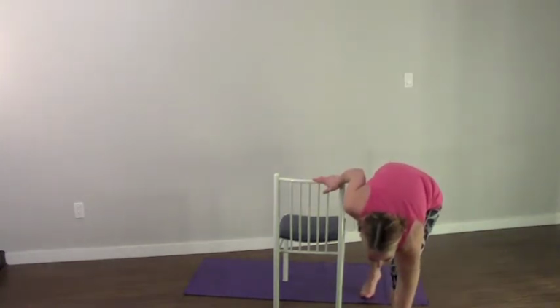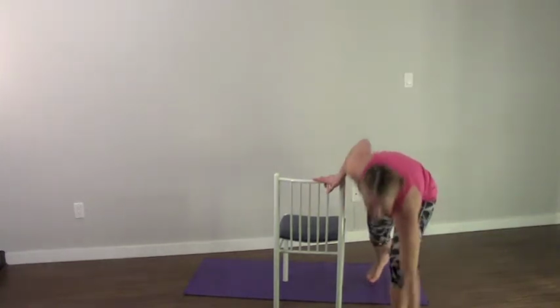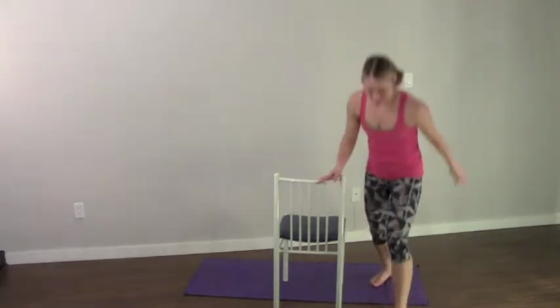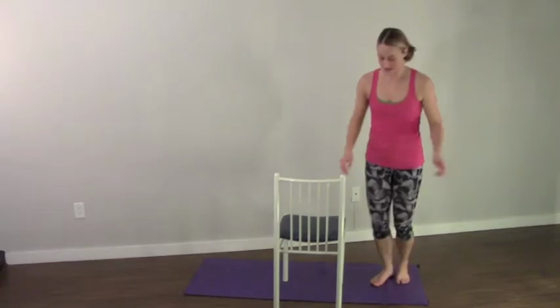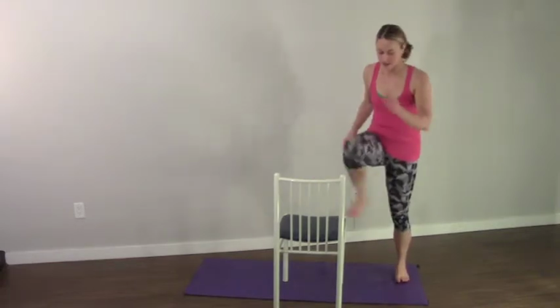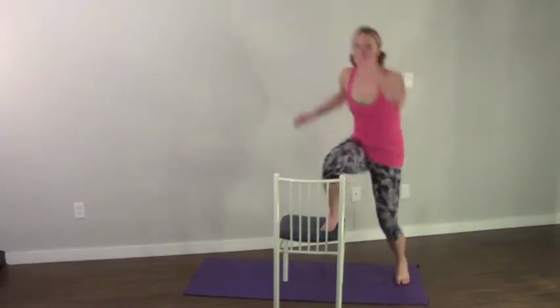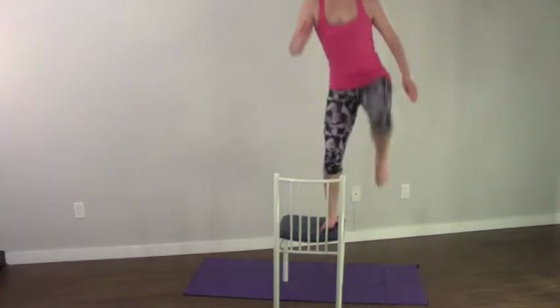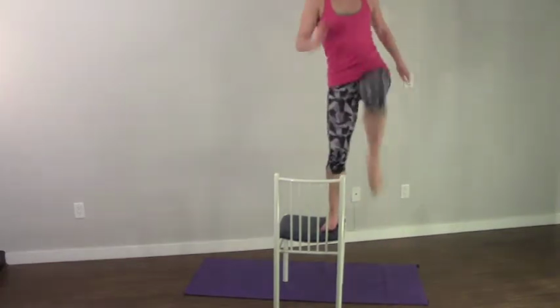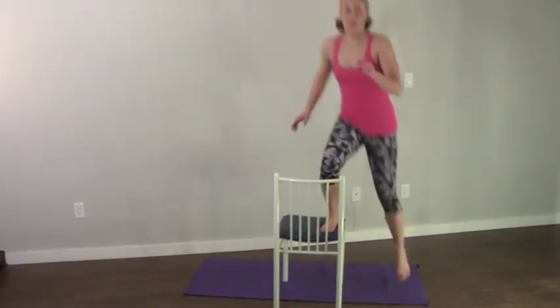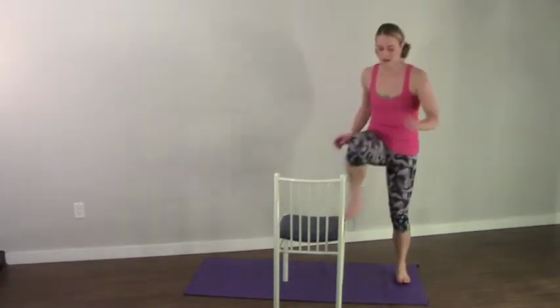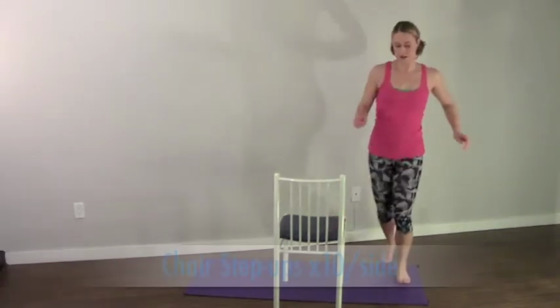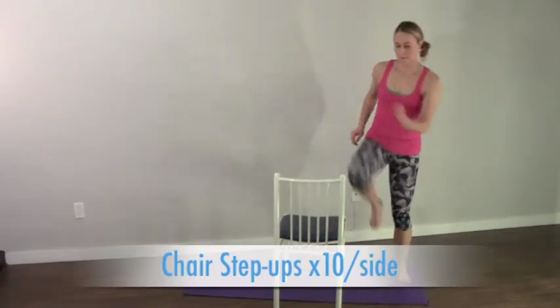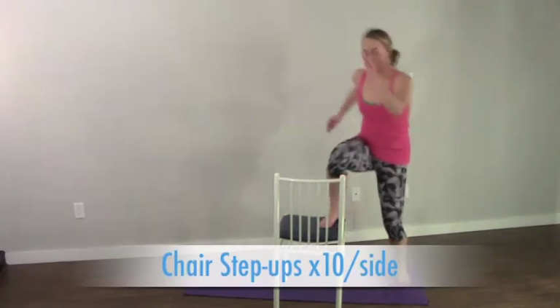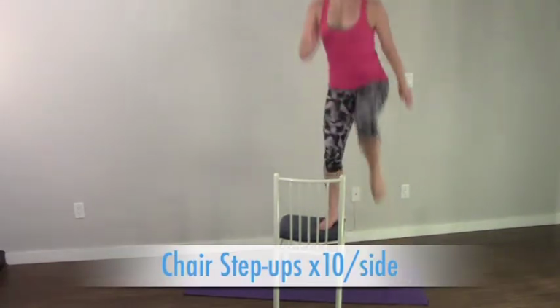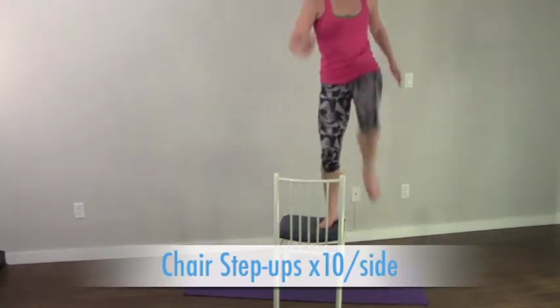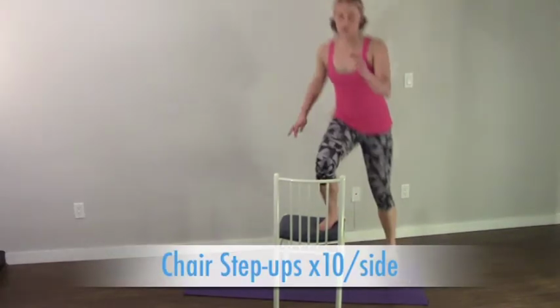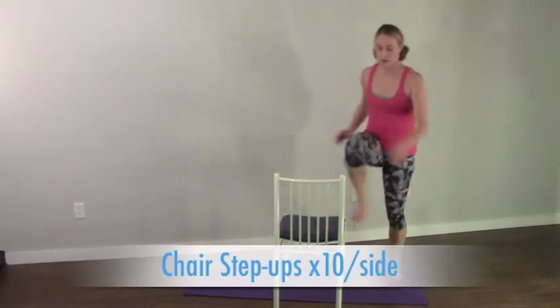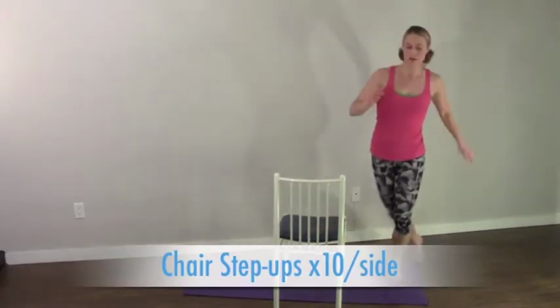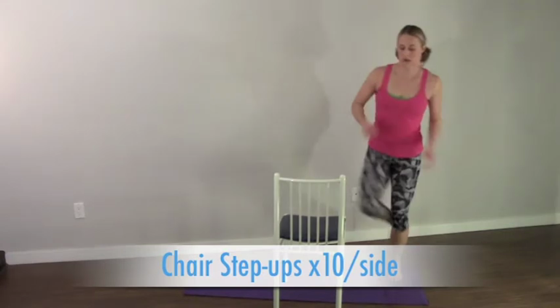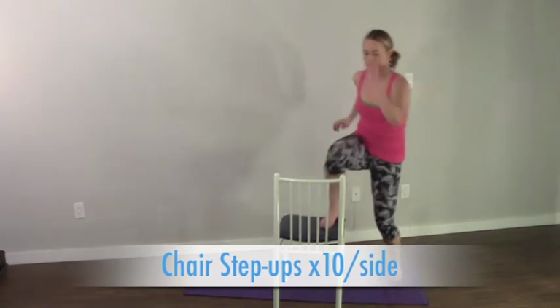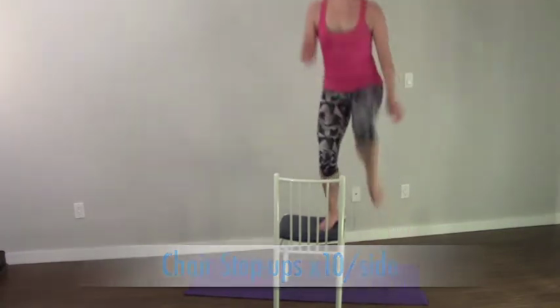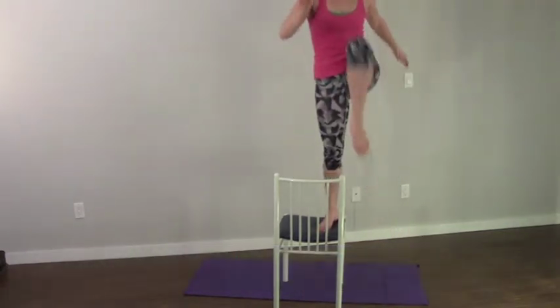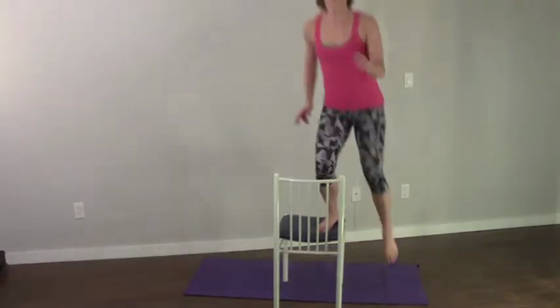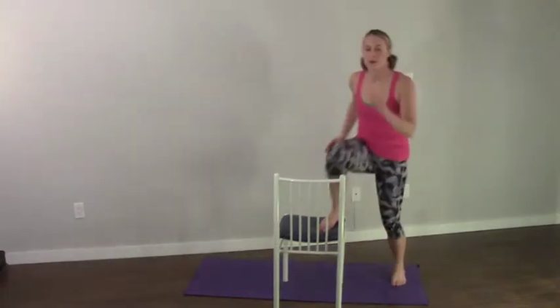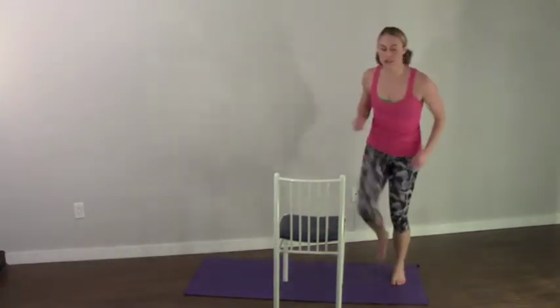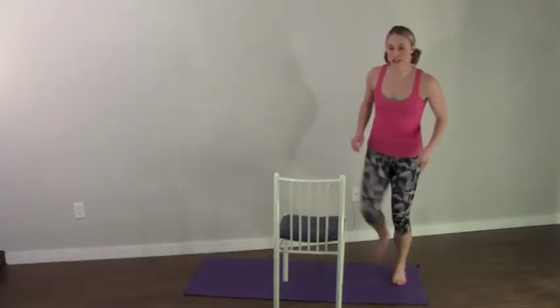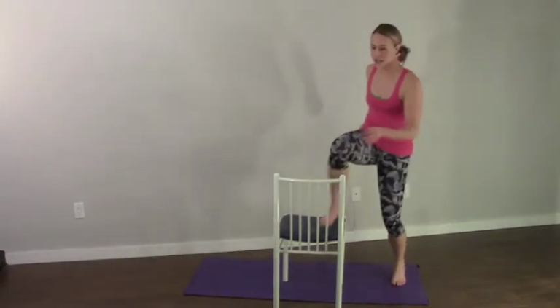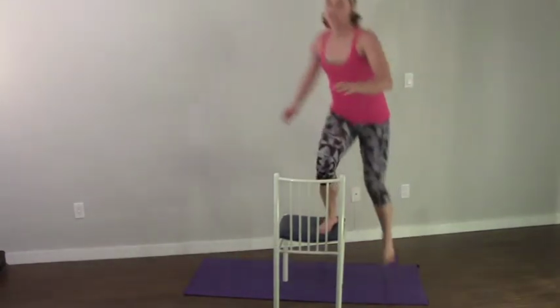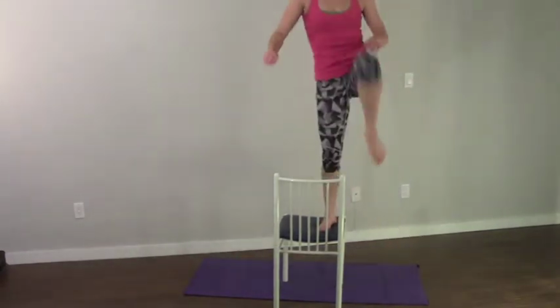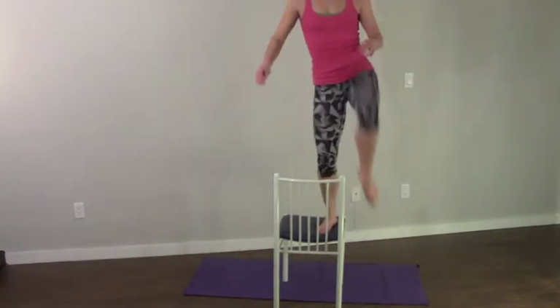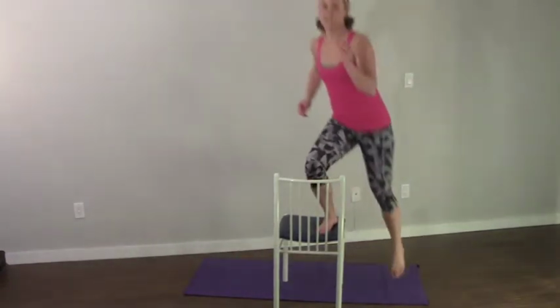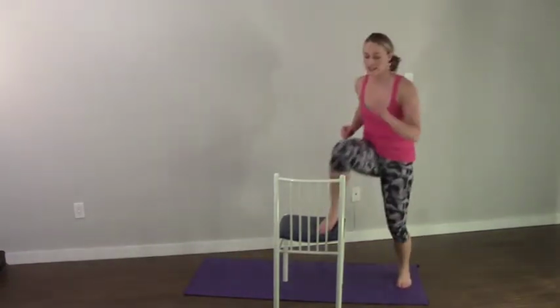Go. One, two. Make sure you get a good high knee on this.